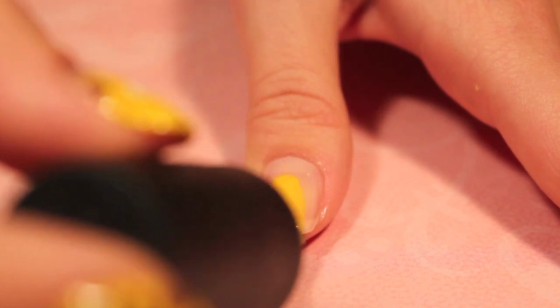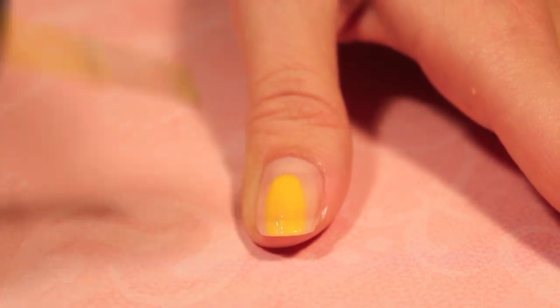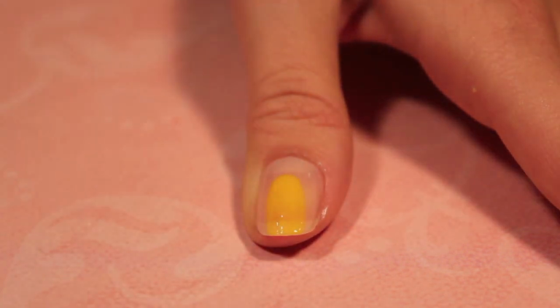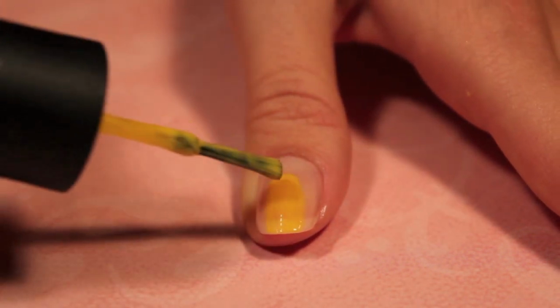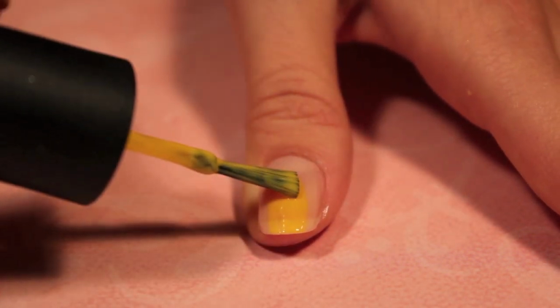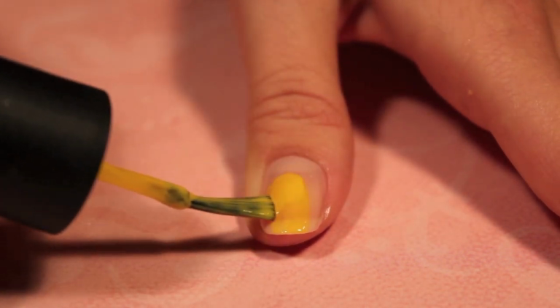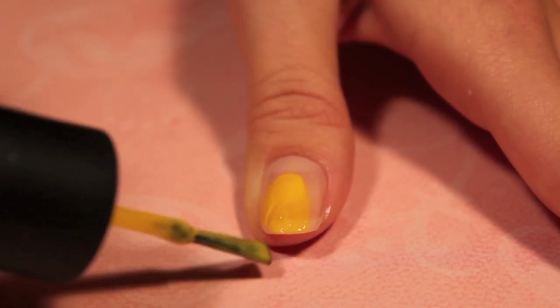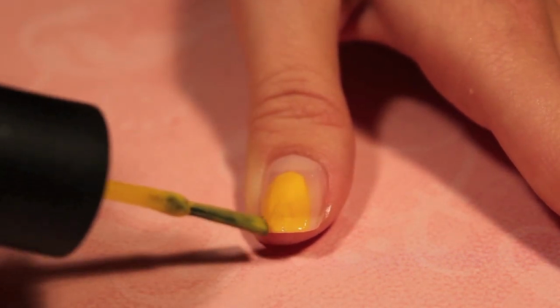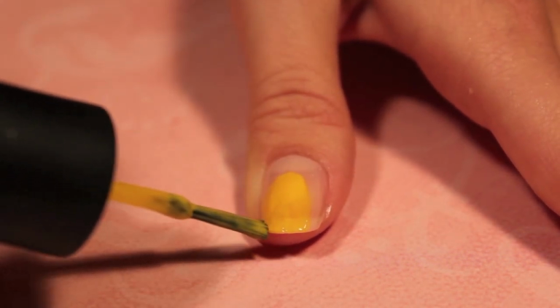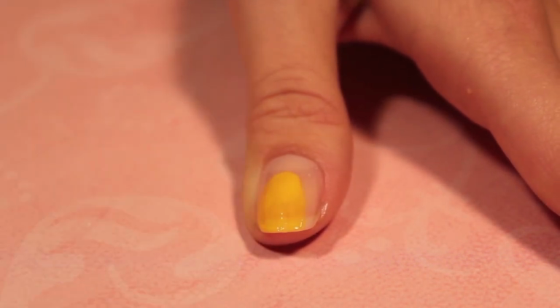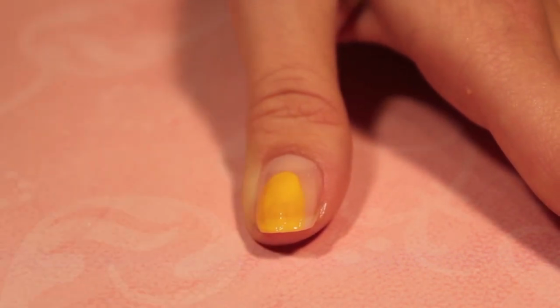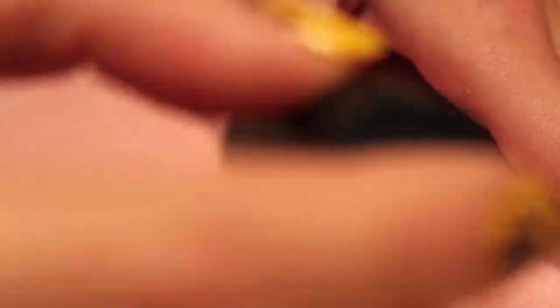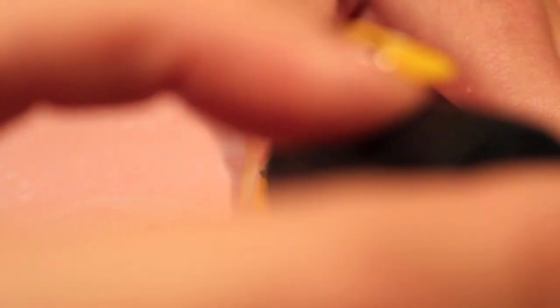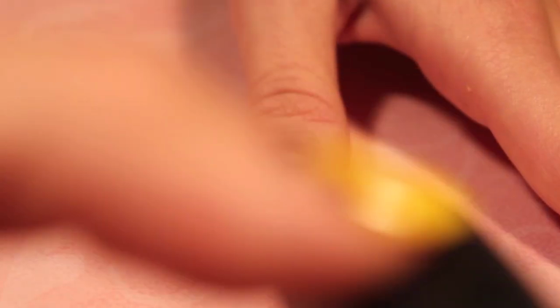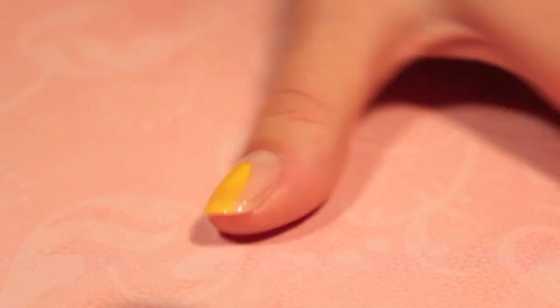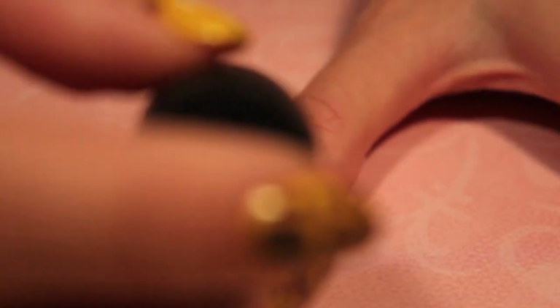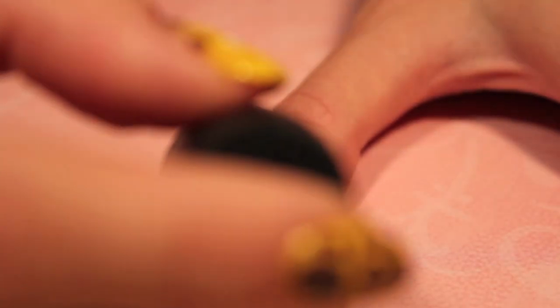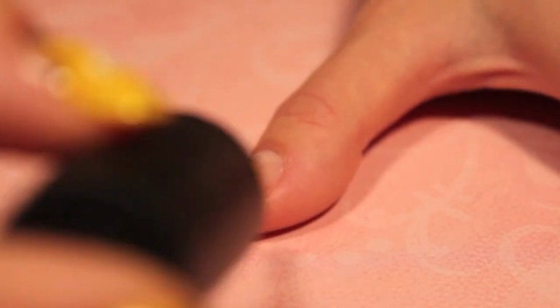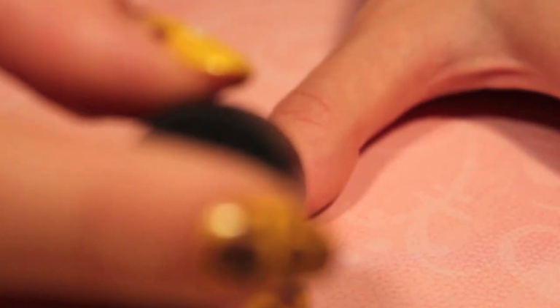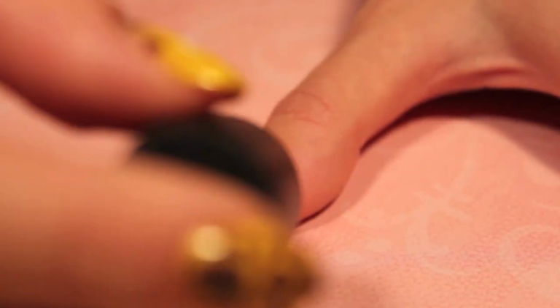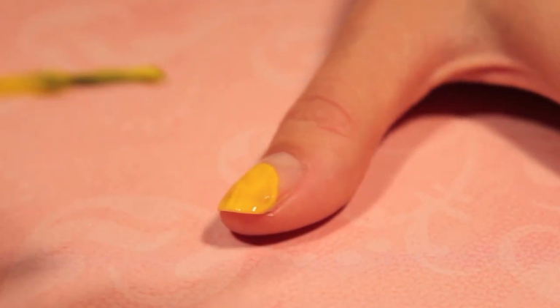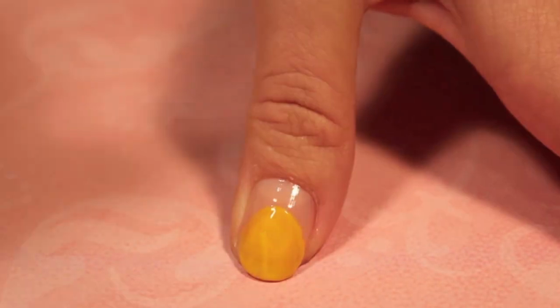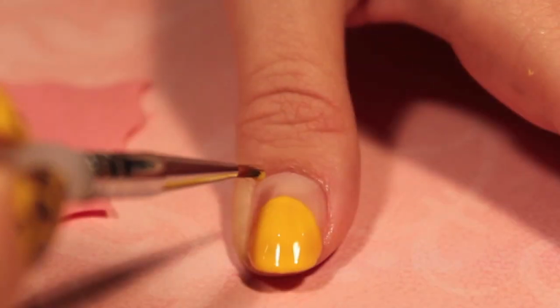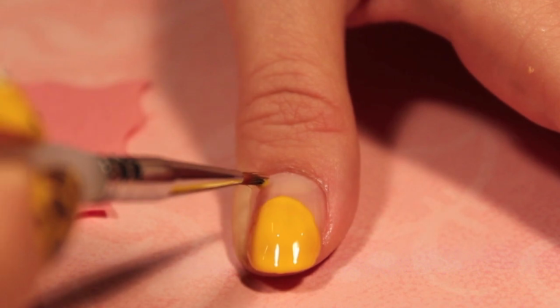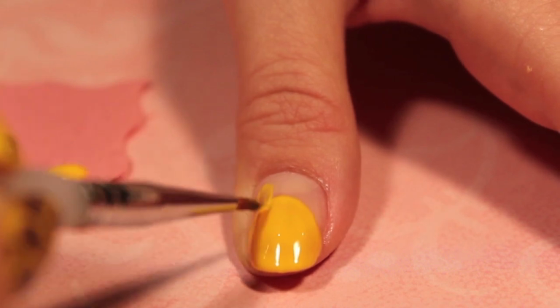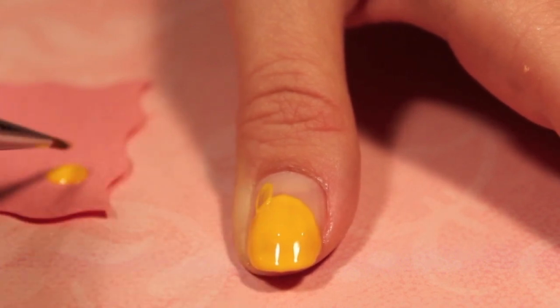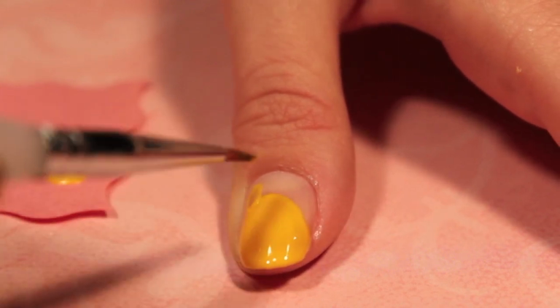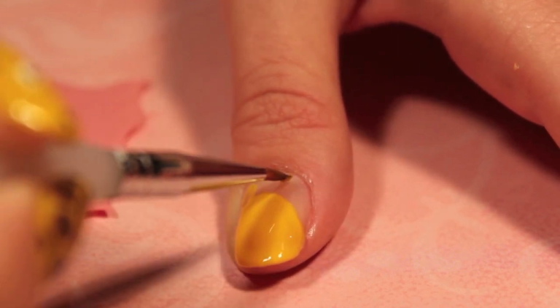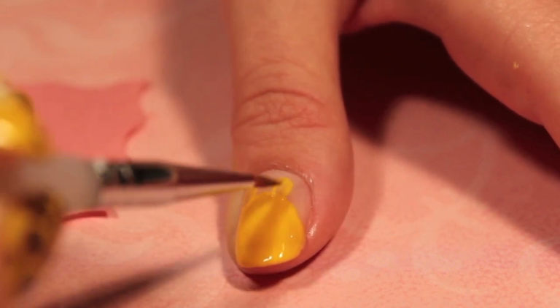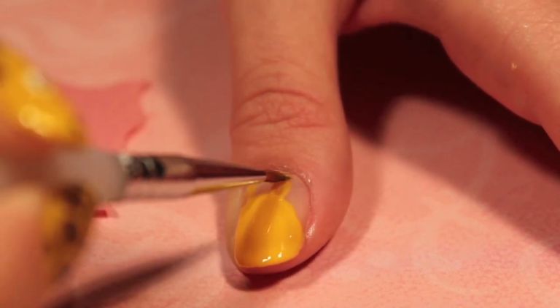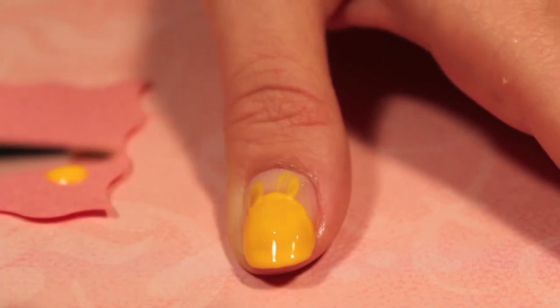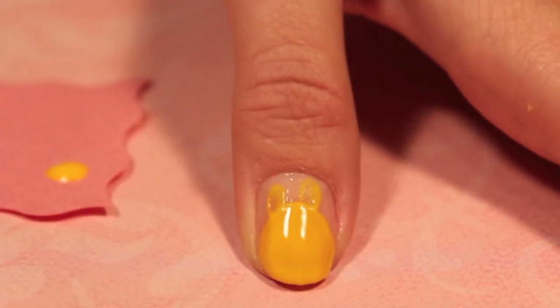Moving on to your thumb, with your yellow polish create an oval on the edge of your nail for the giraffe's head. Then with your thin tip brush and your yellow polish, create the giraffe's antlers.